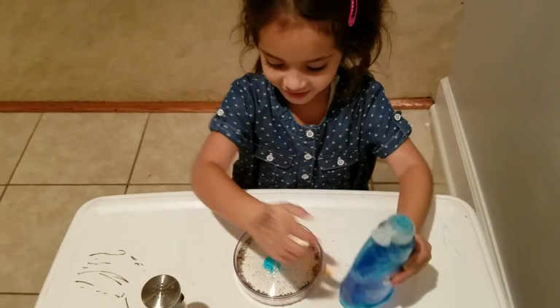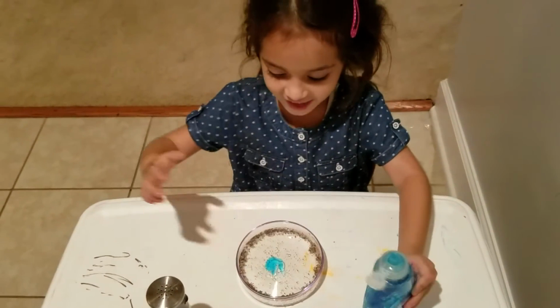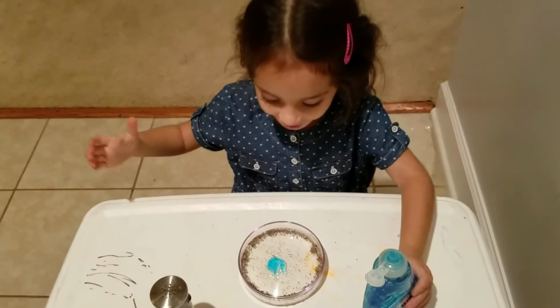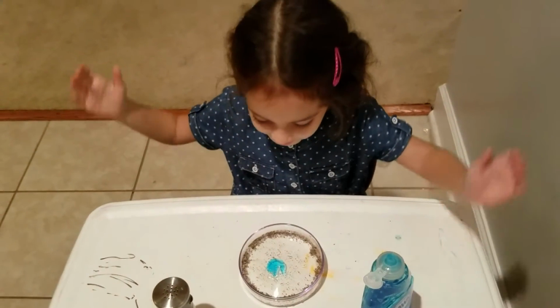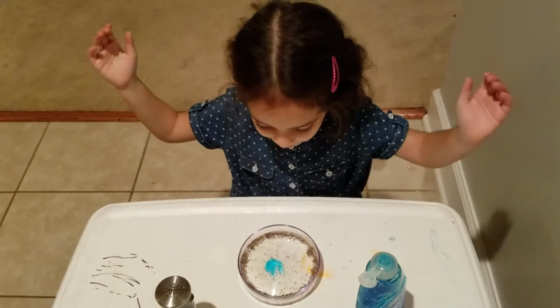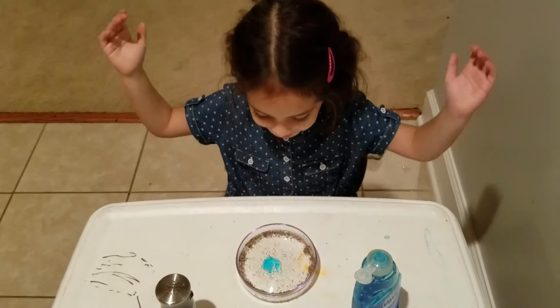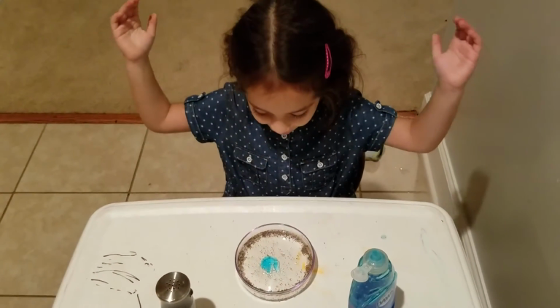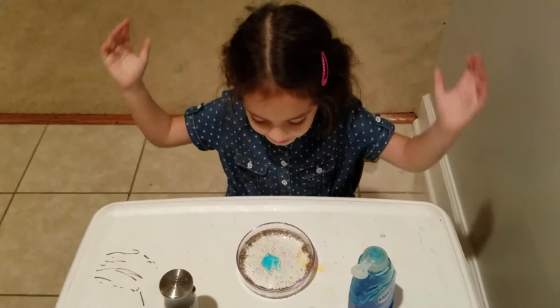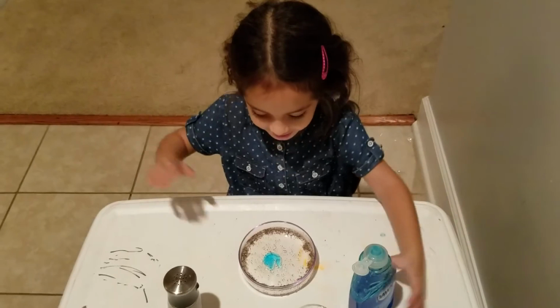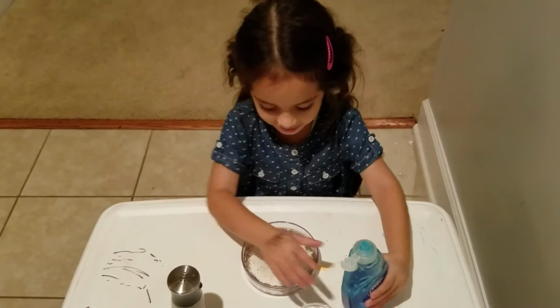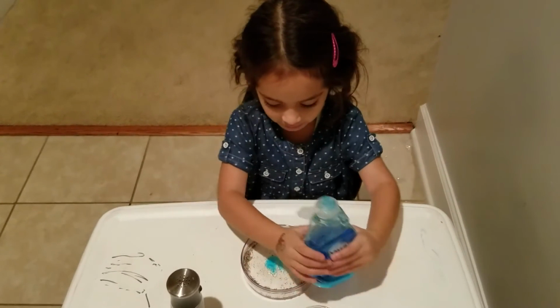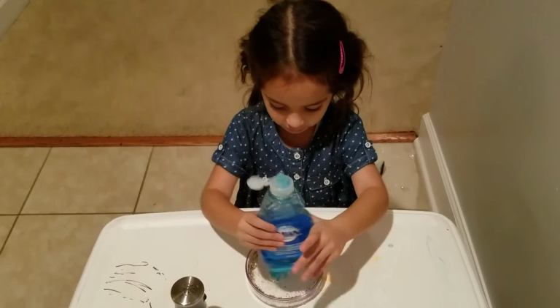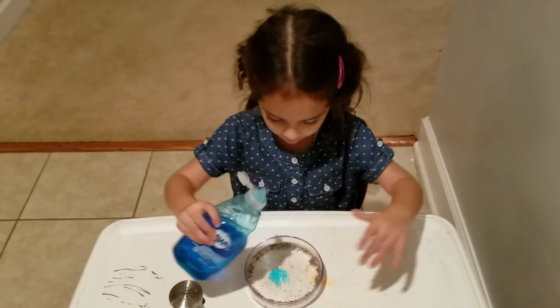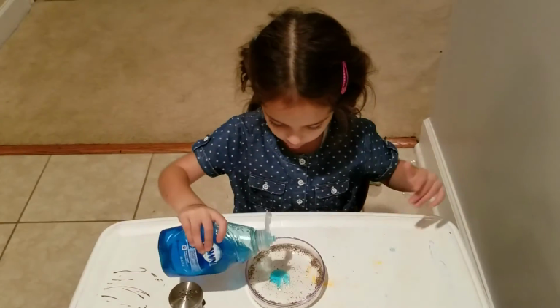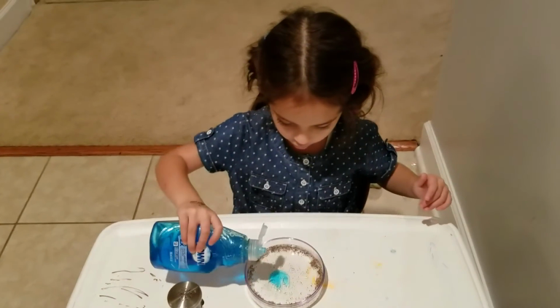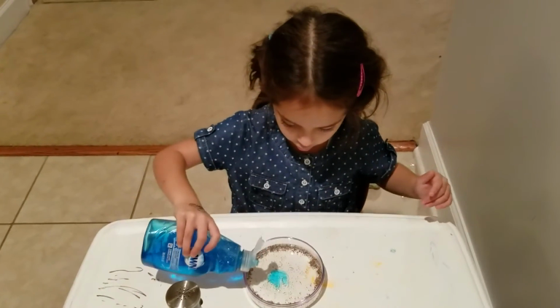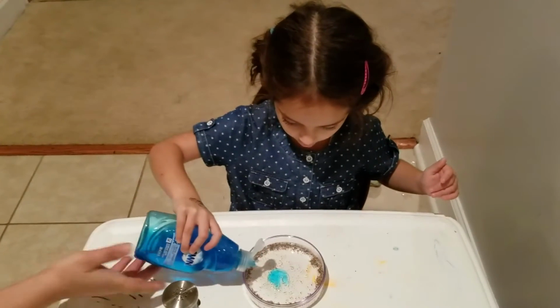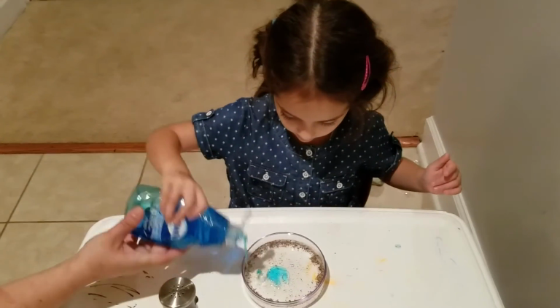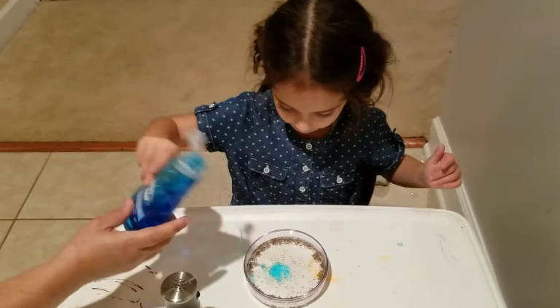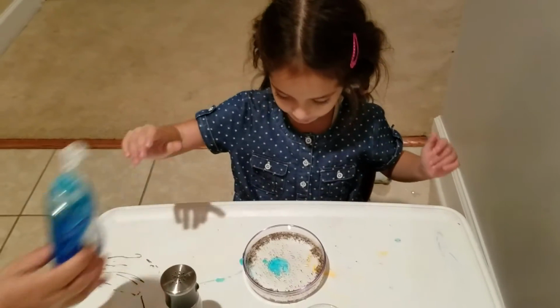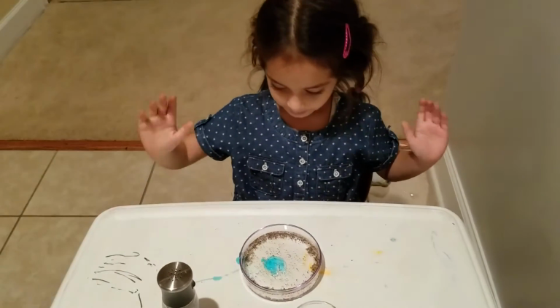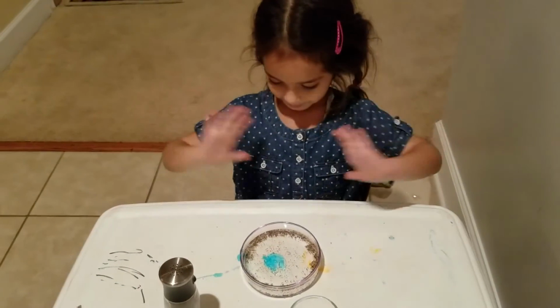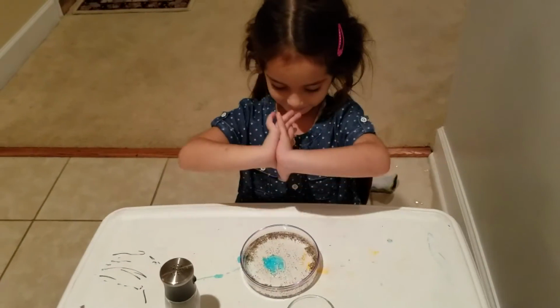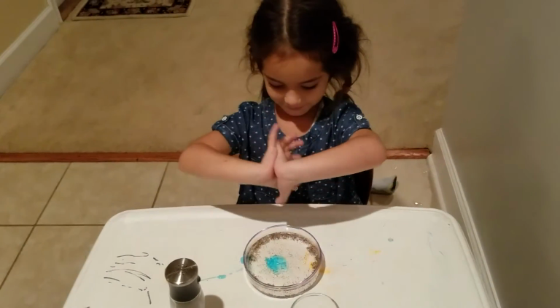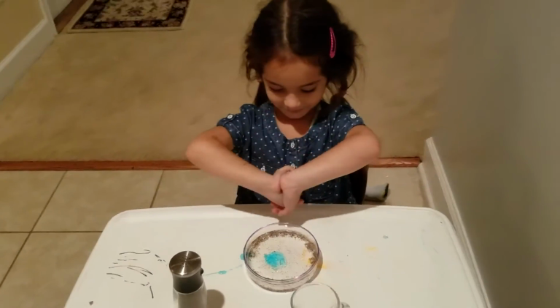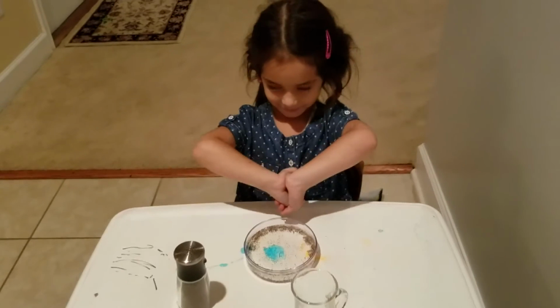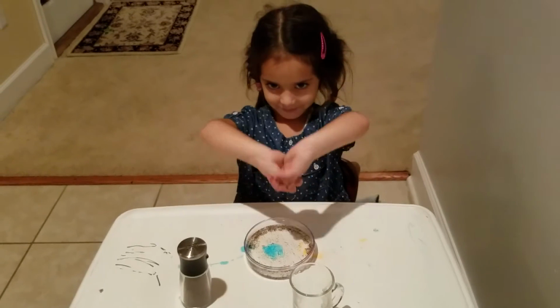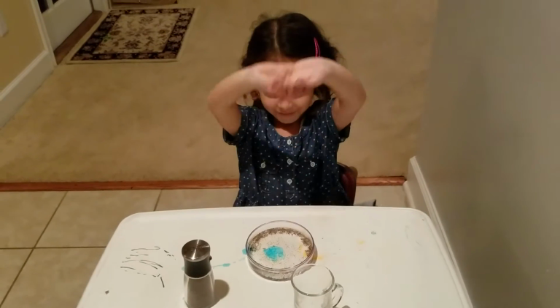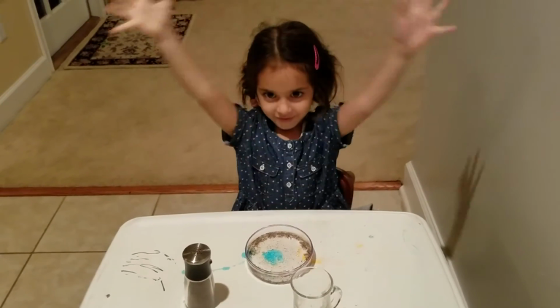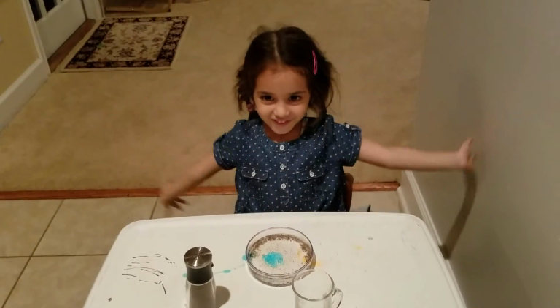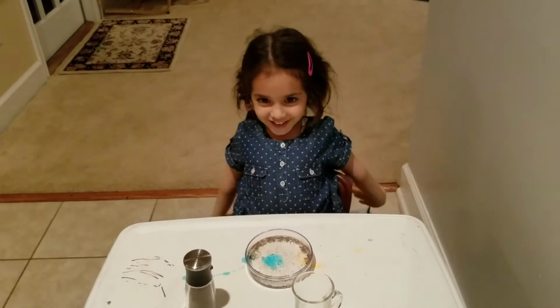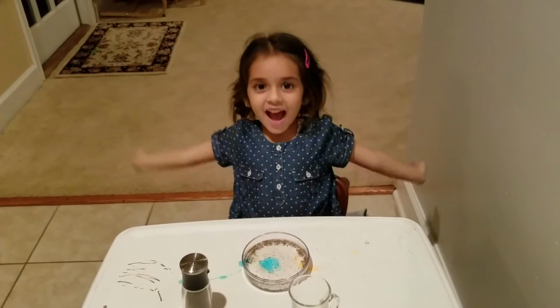That was amazing. Let's put one more drop in. What happened? What happened?